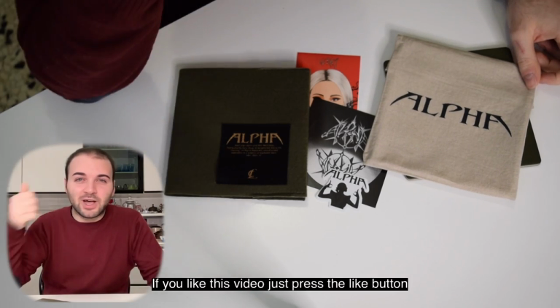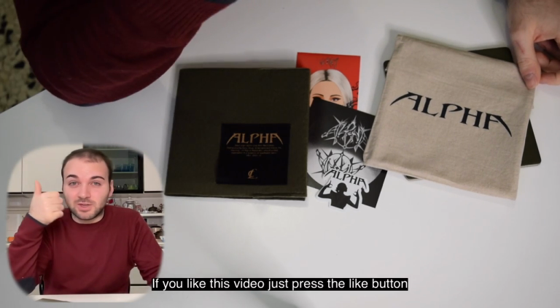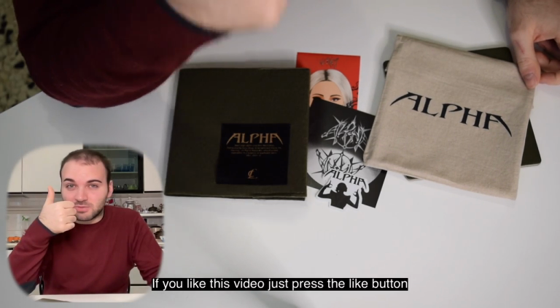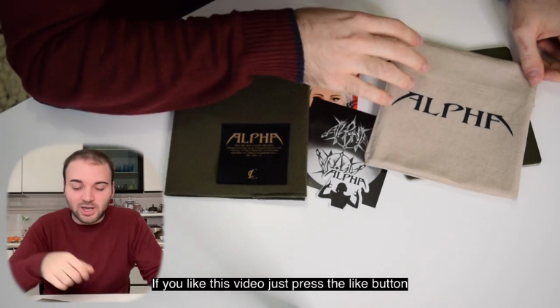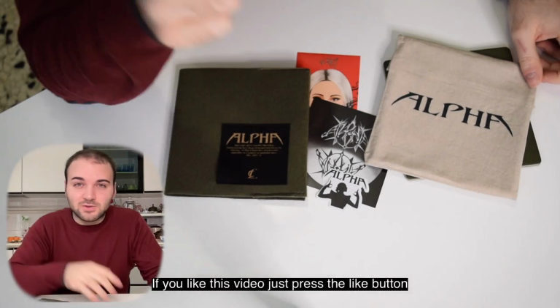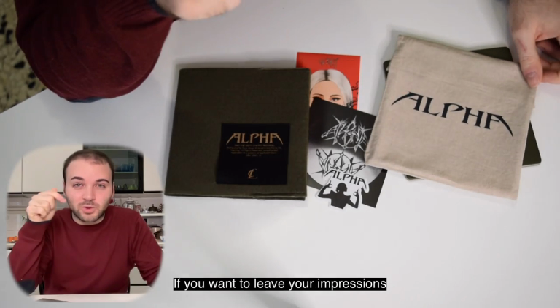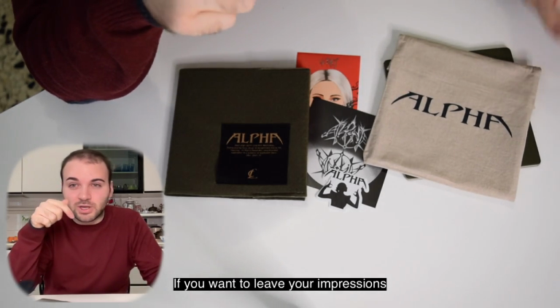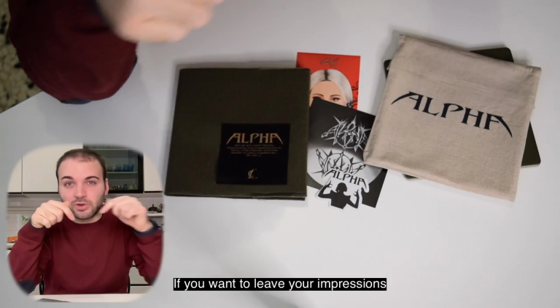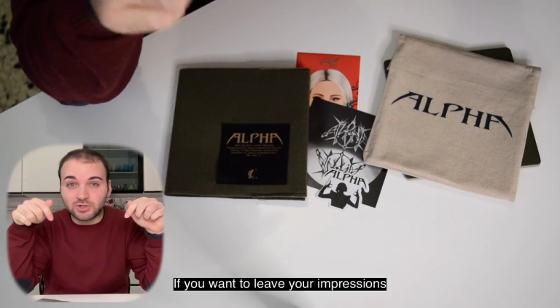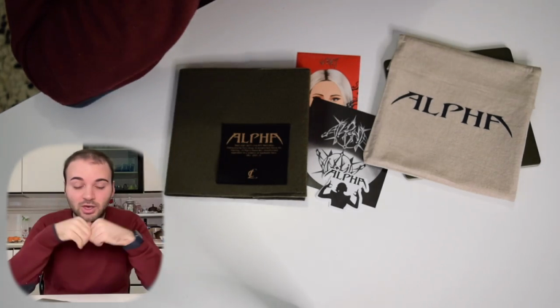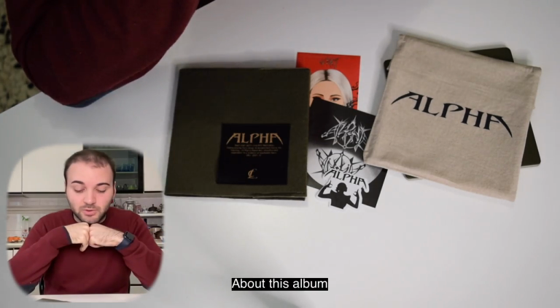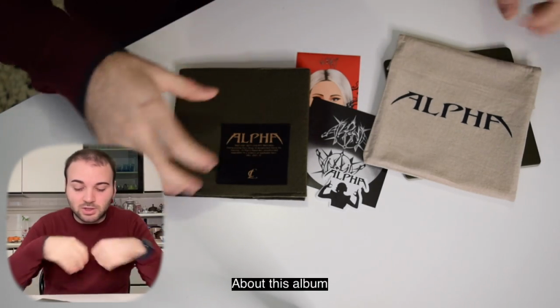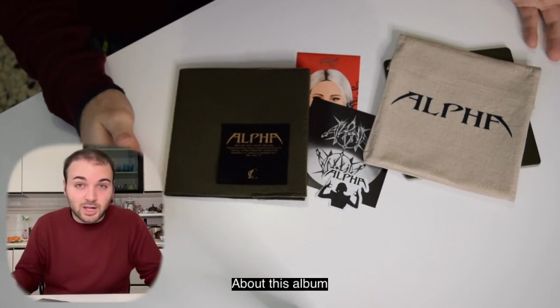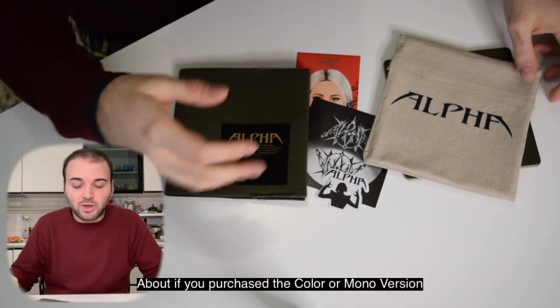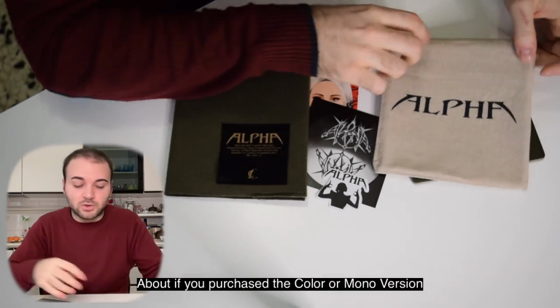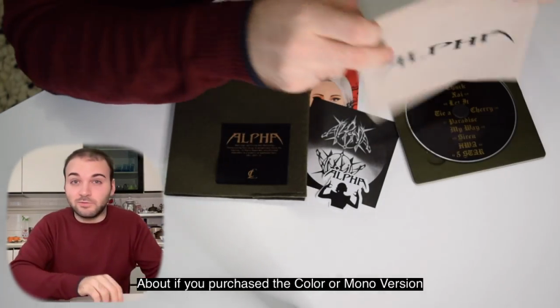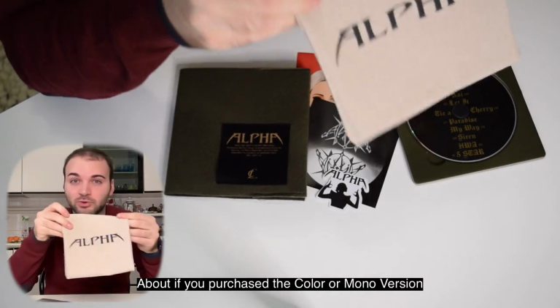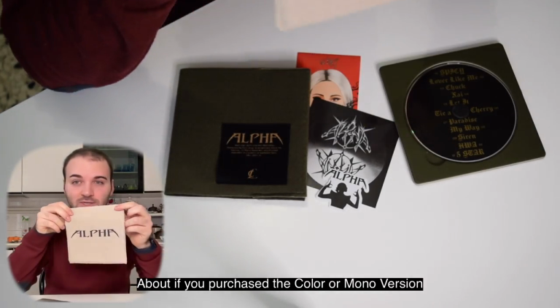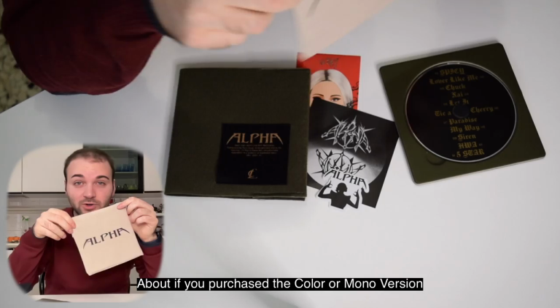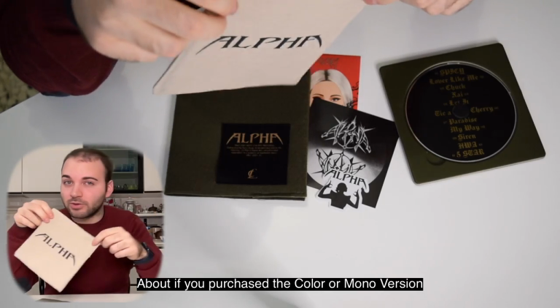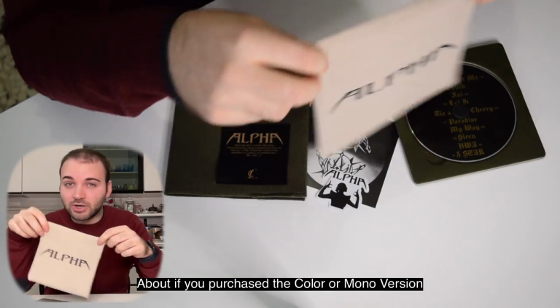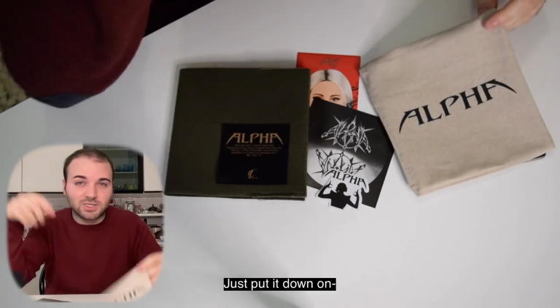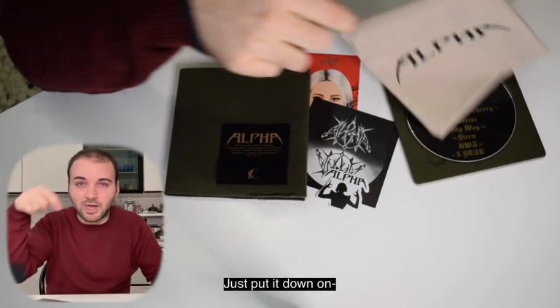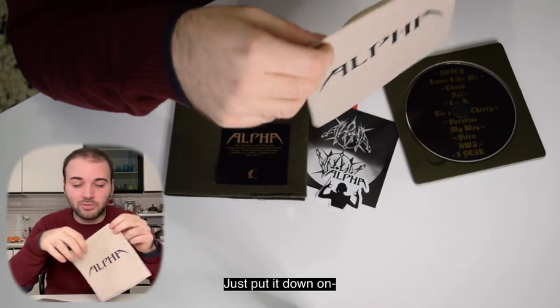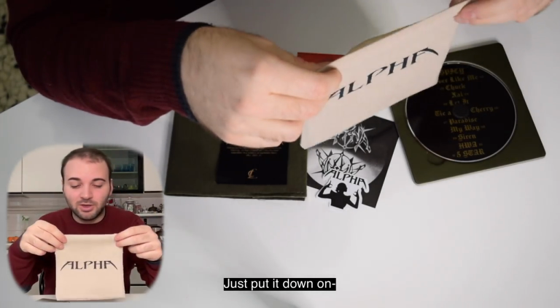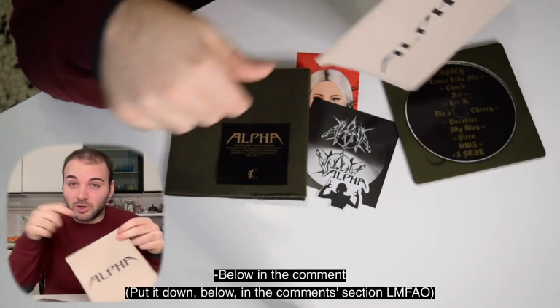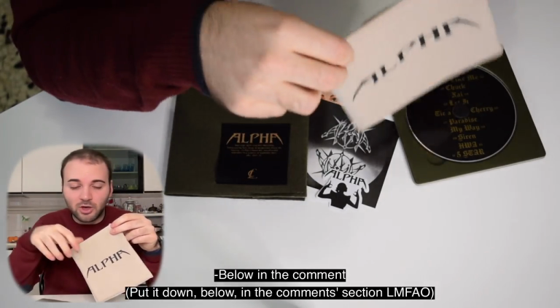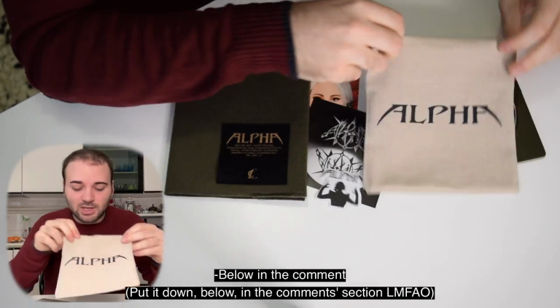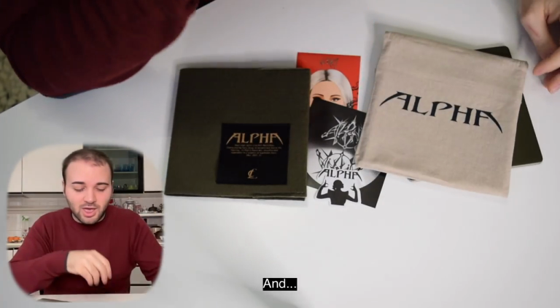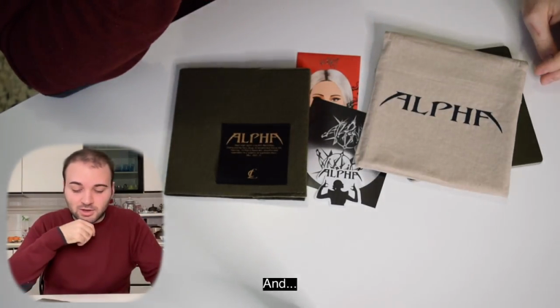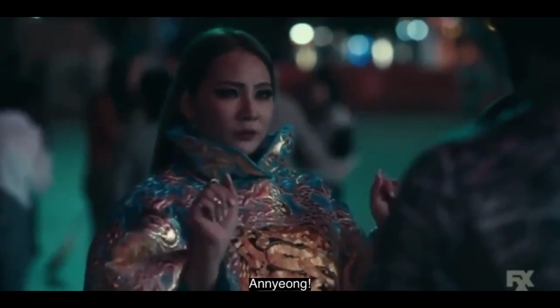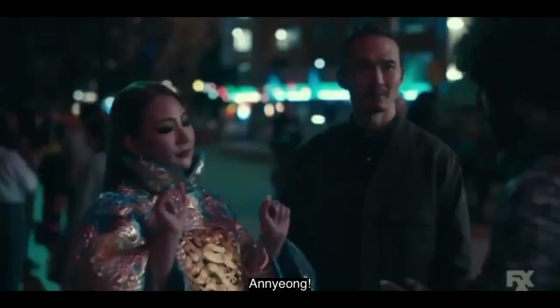I finally made this video and came back to my YouTube channel after a long time. If you like this video, just press the like button. If you want to leave your impression about this album — about whether you purchased the color or the mono version — just put it down below in the comments. Bye!